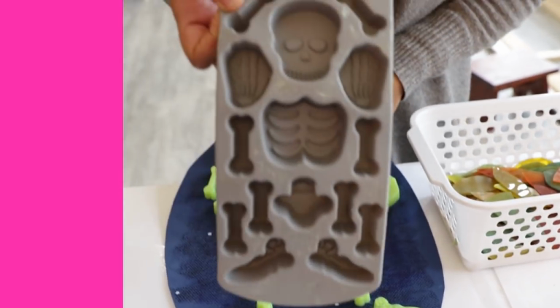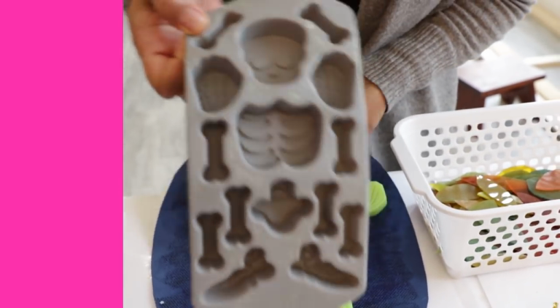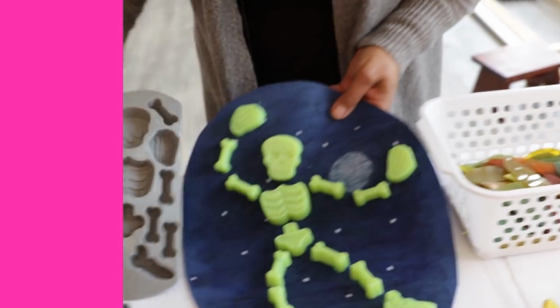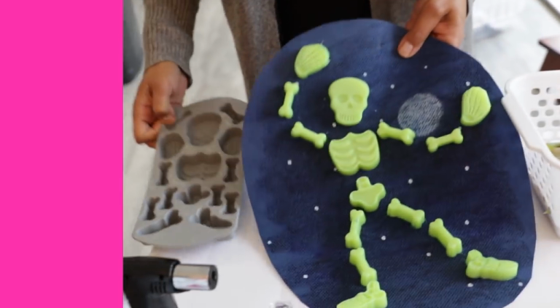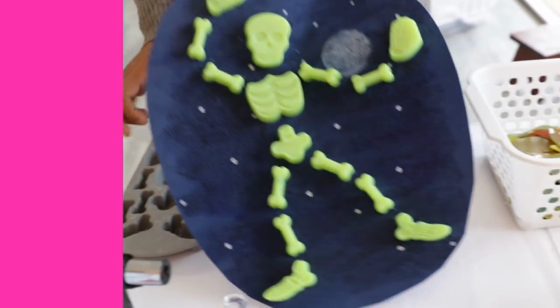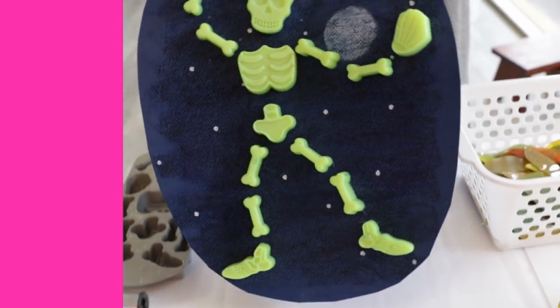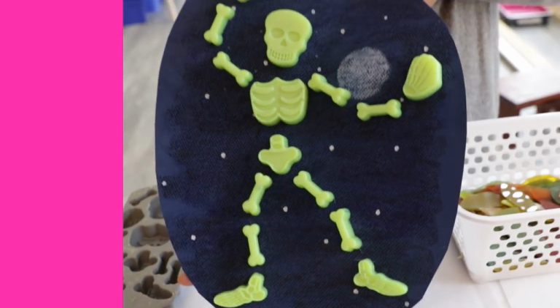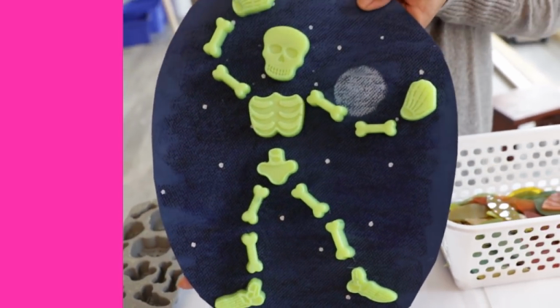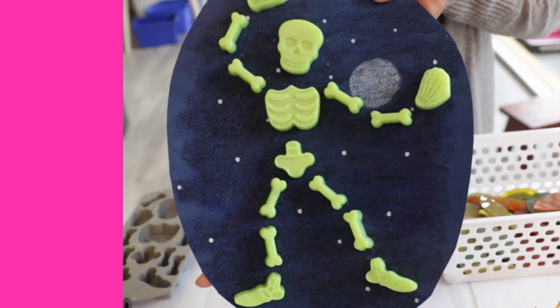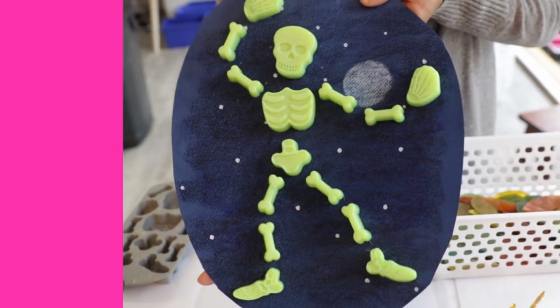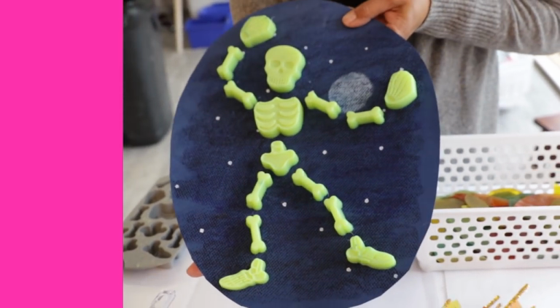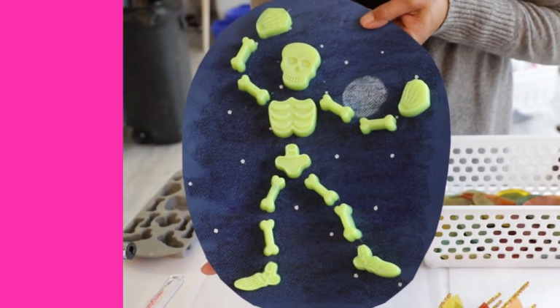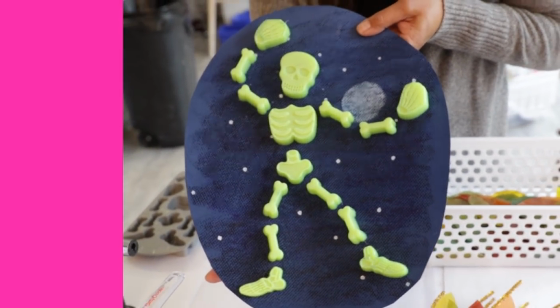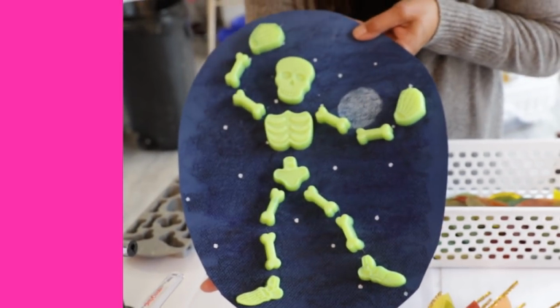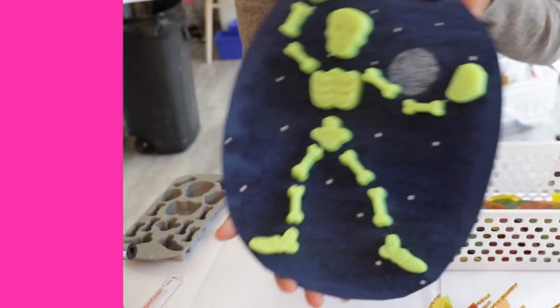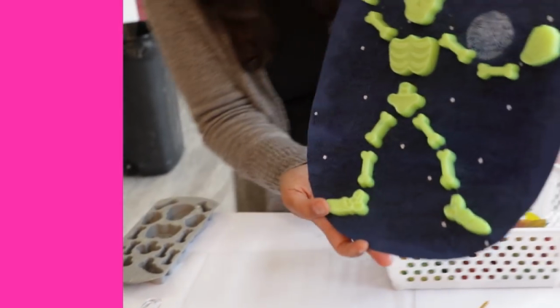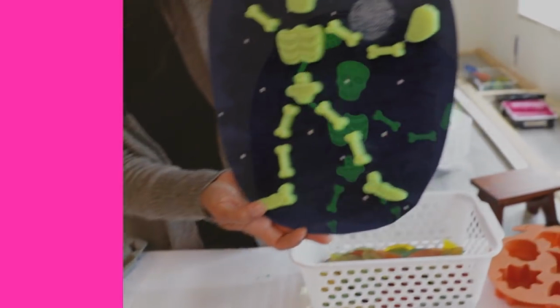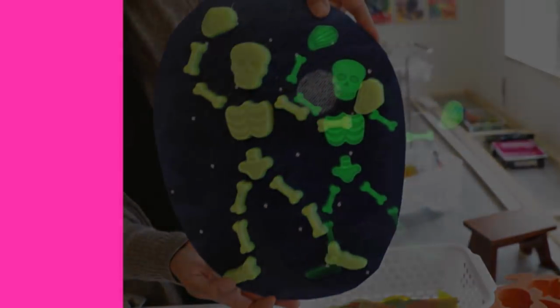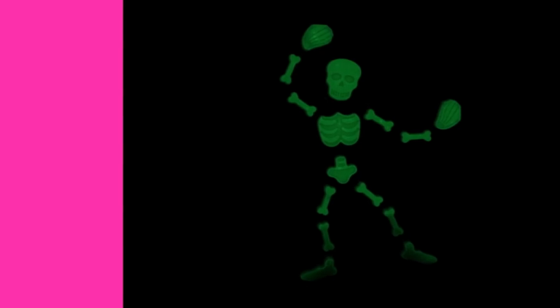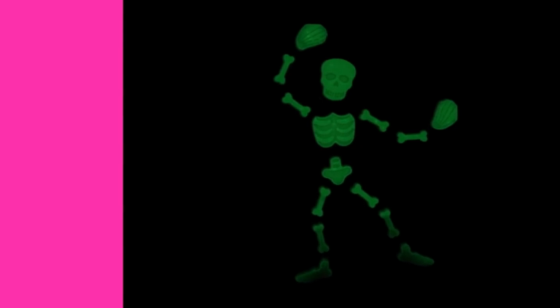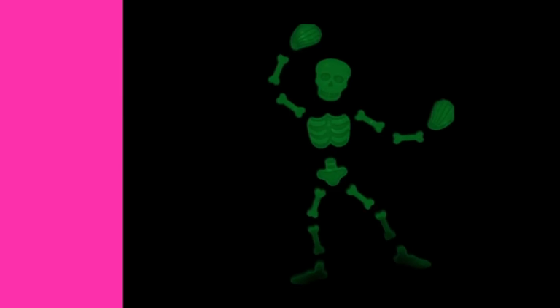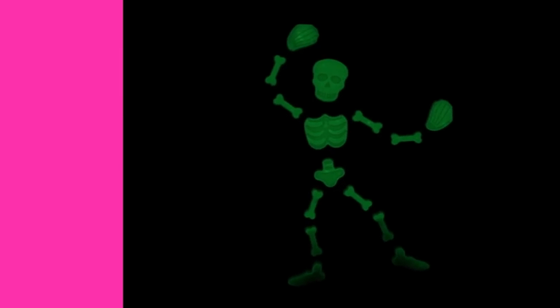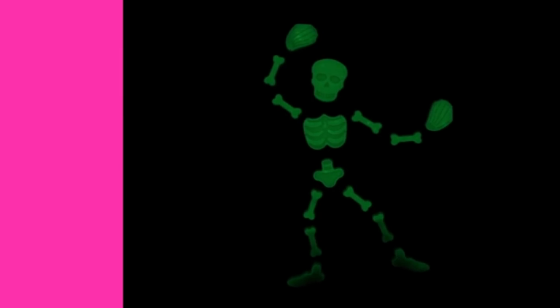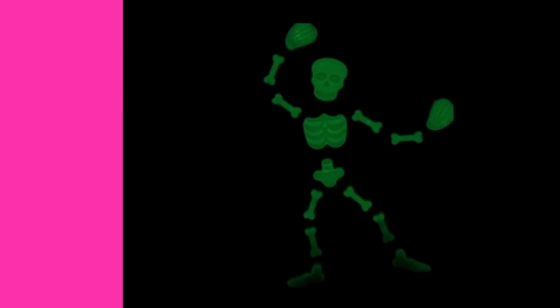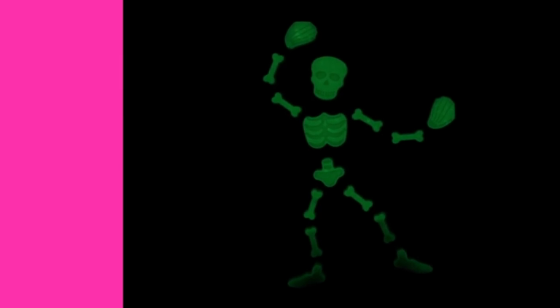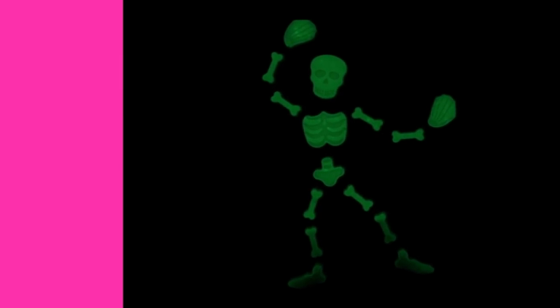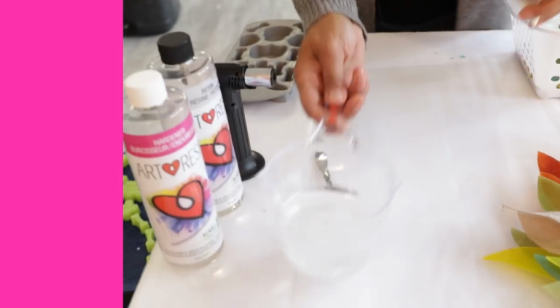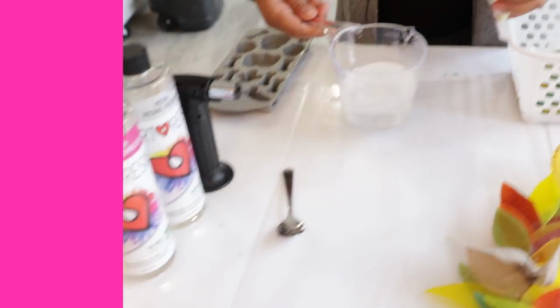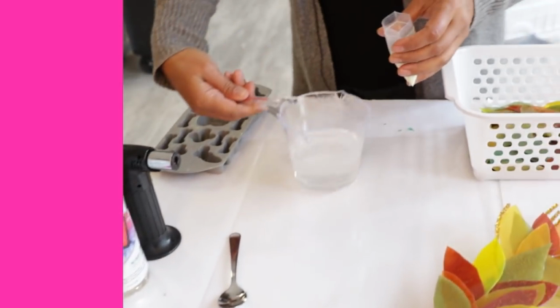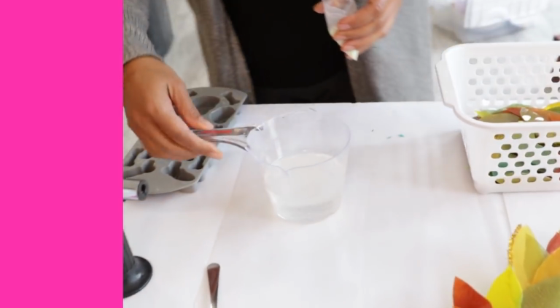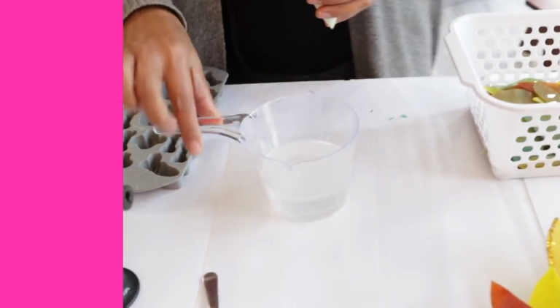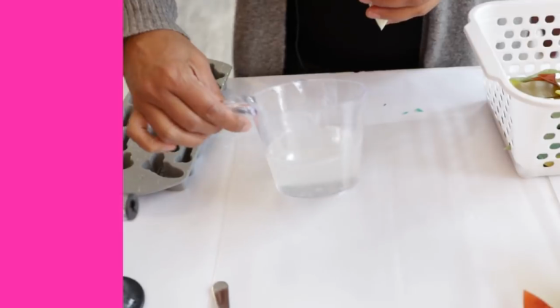She used this skeleton silicone mold, added glow-in-the-dark pigment powder to the epoxy resin, and came out with this glow-in-the-dark skeleton. So this is what she did here - we've got our epoxy resin, we've got 200 milliliters of ArtResin.